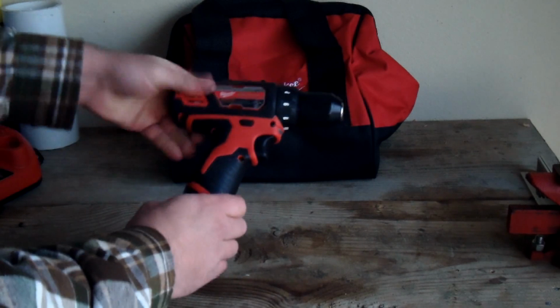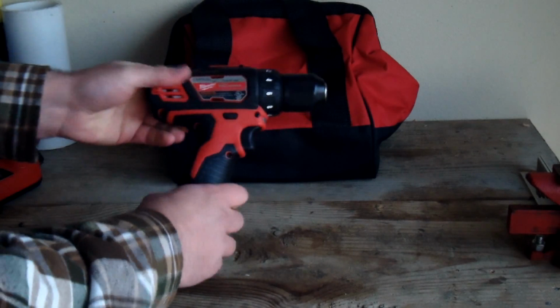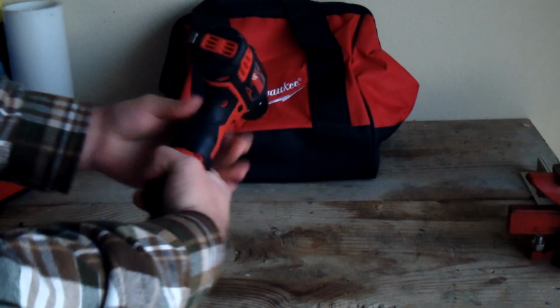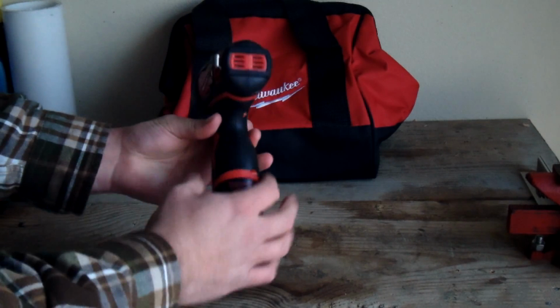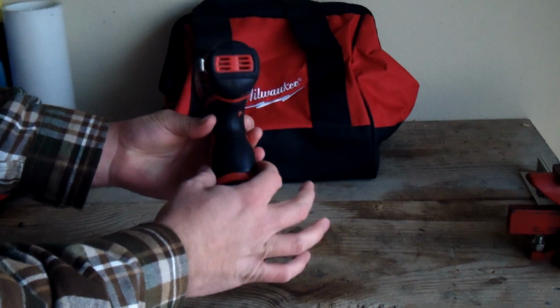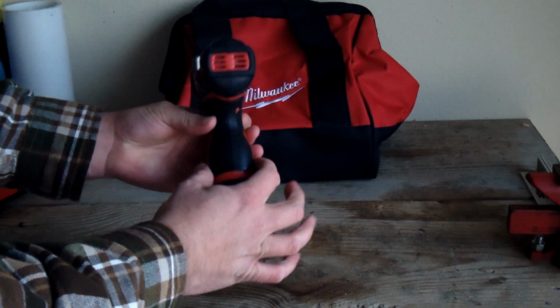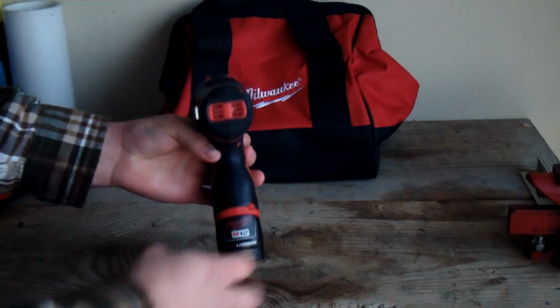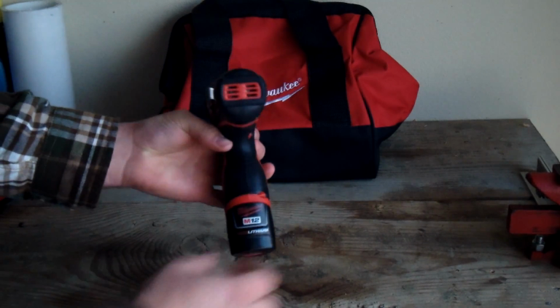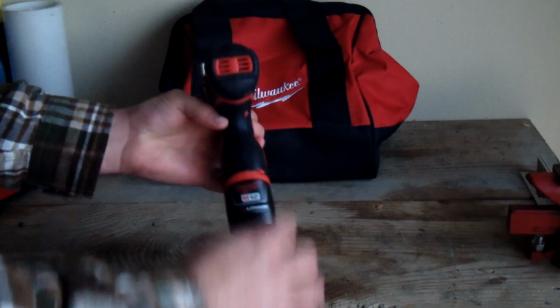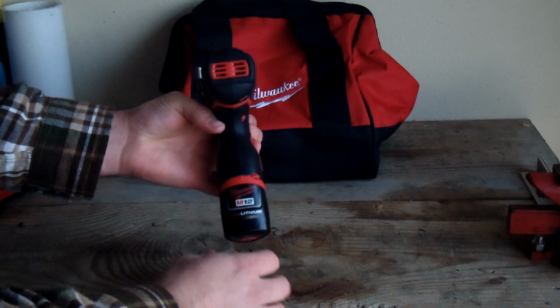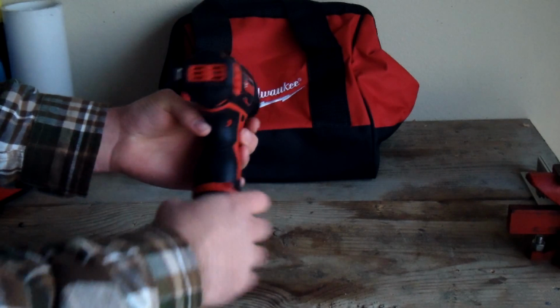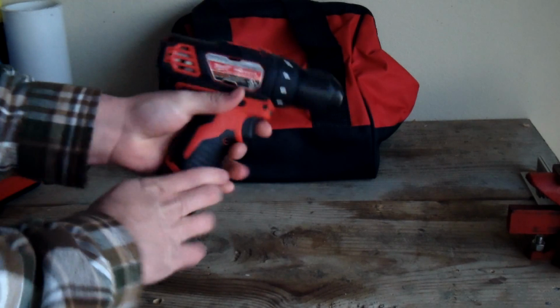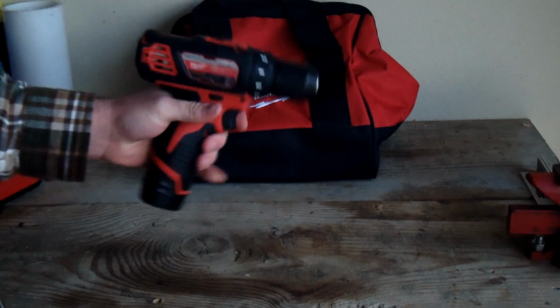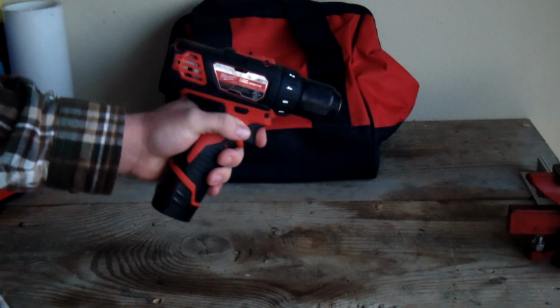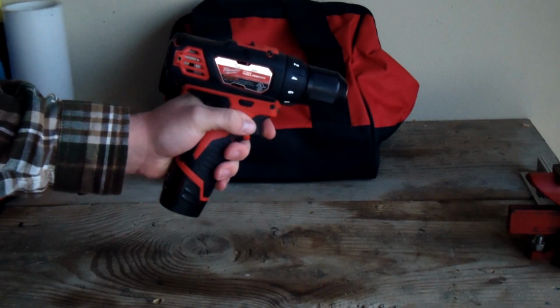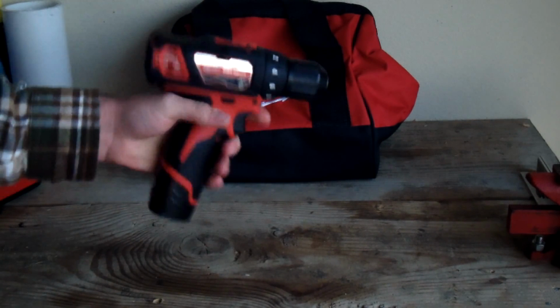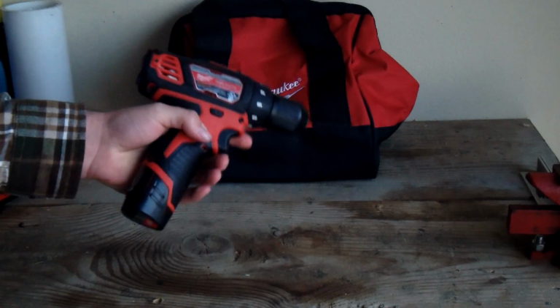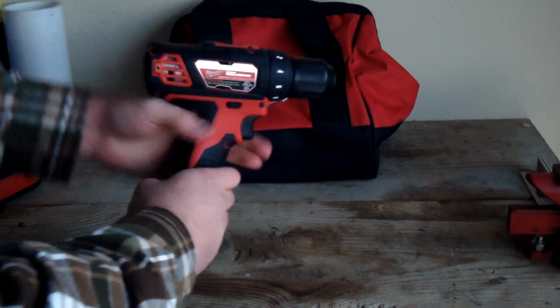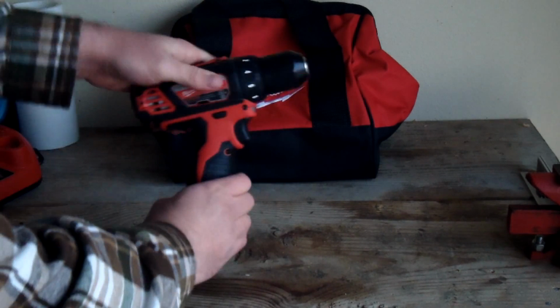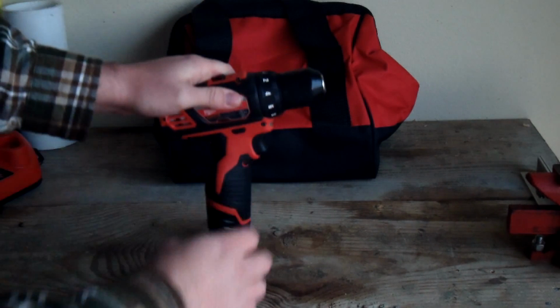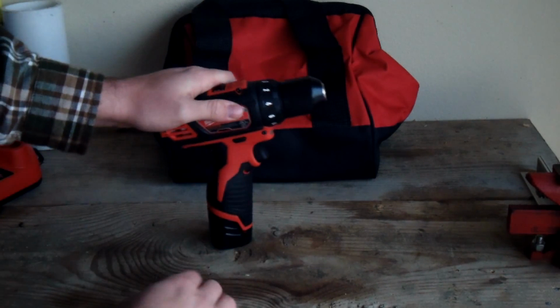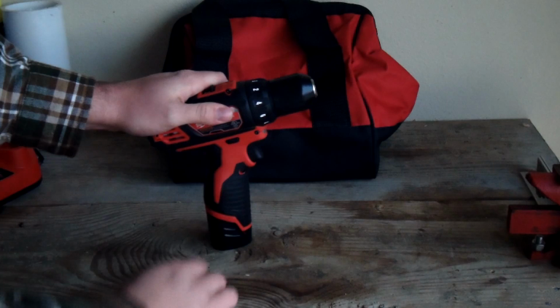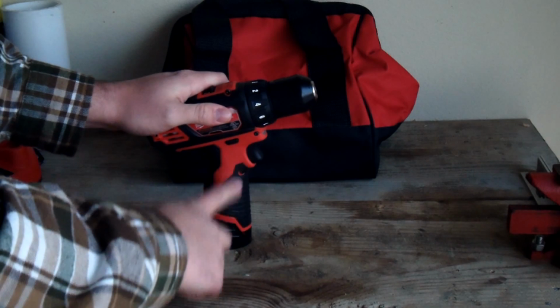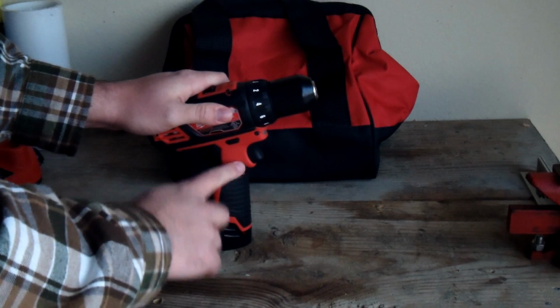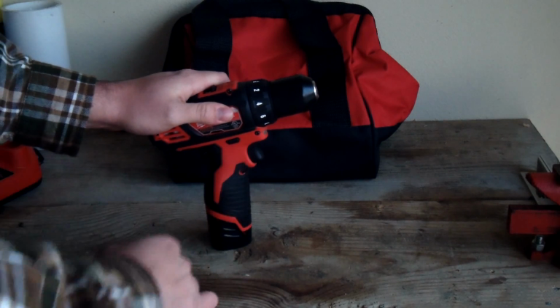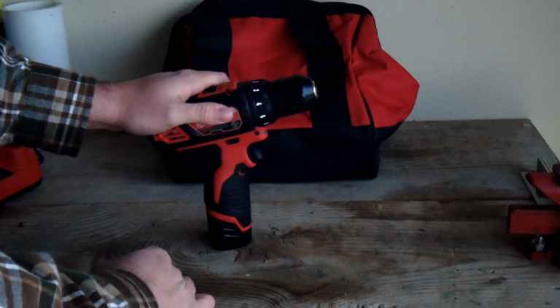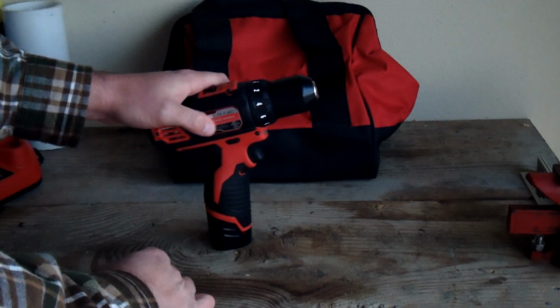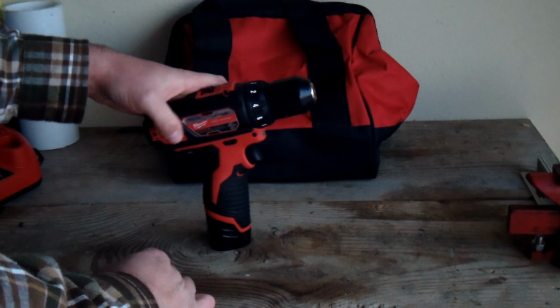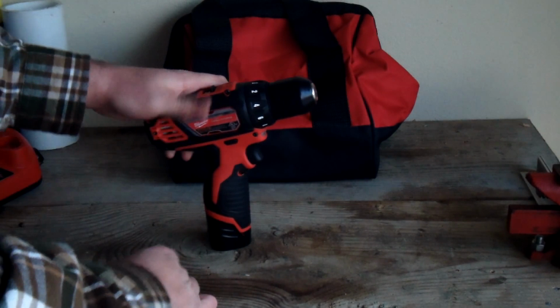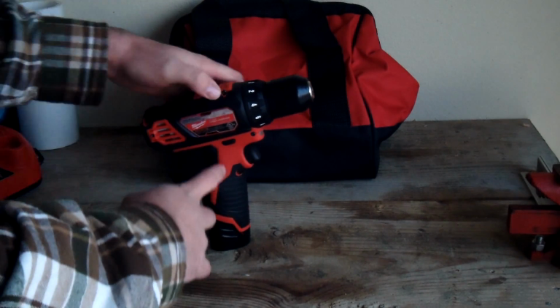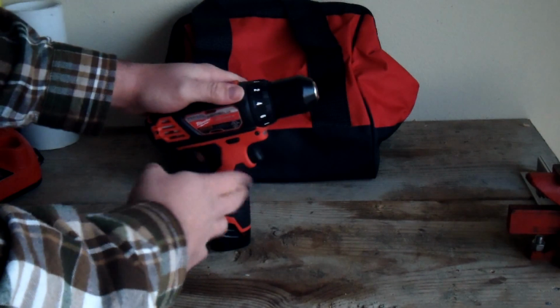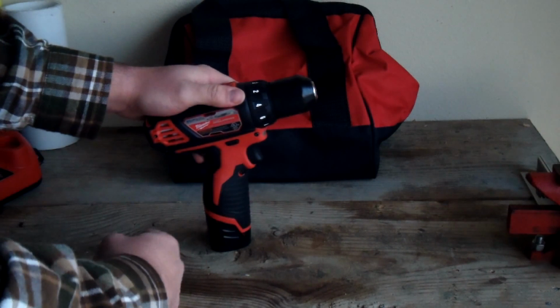There's a nice swell to the grip — my Makitas are a little bit thinner there, so I kind of like that it fills the hand out. And there's quite a bit of real estate to grab onto, which is nice.